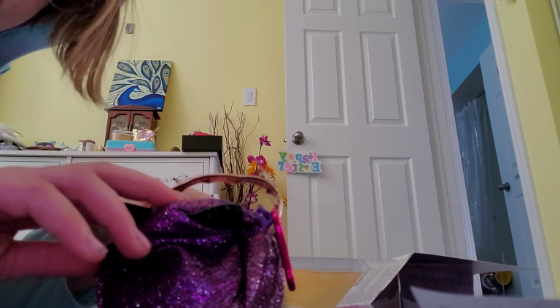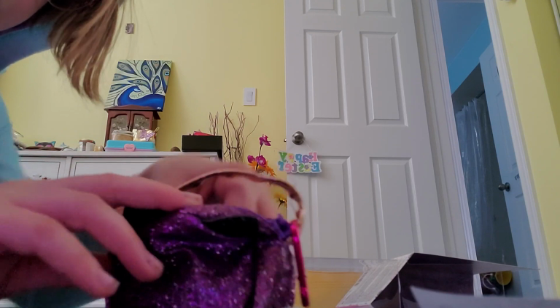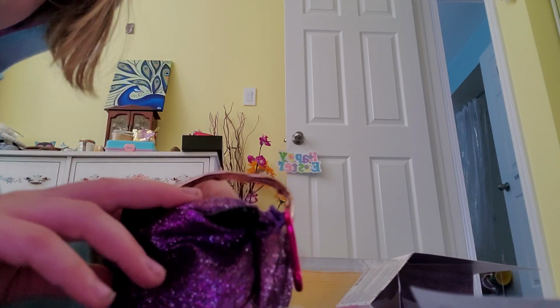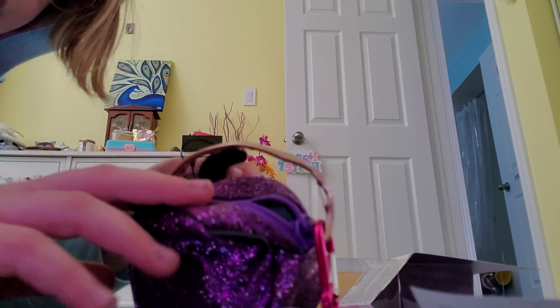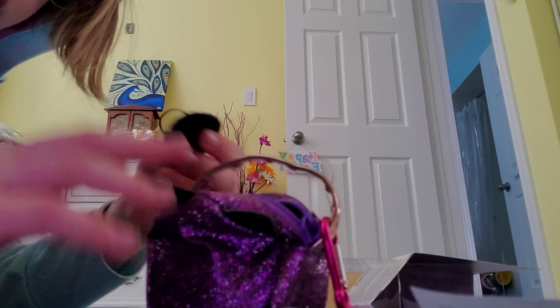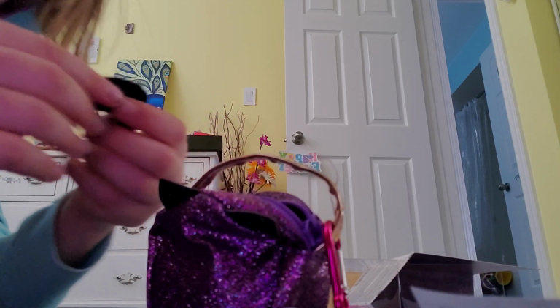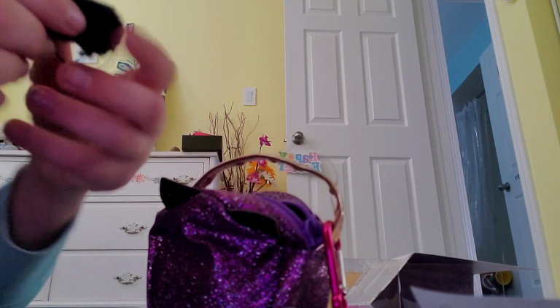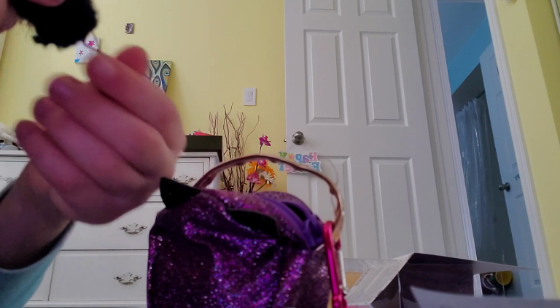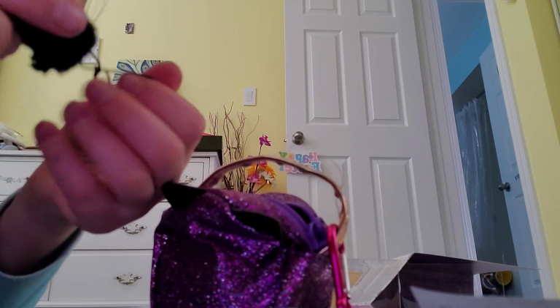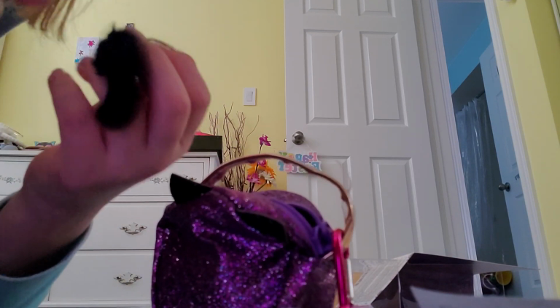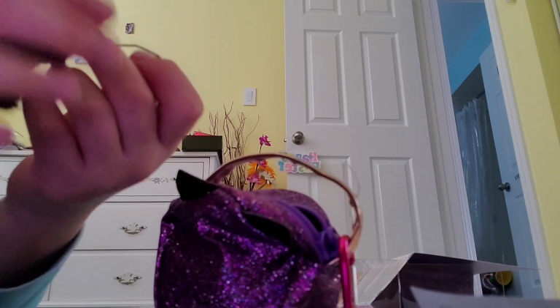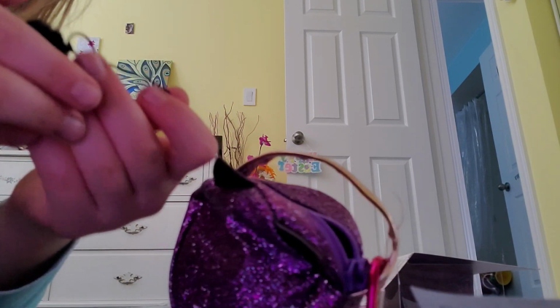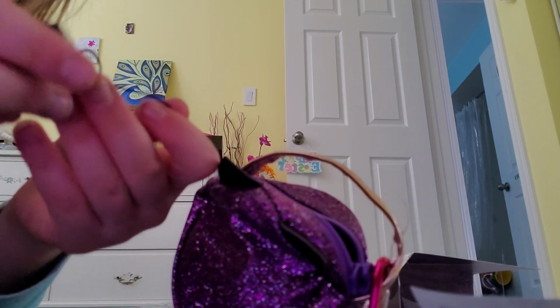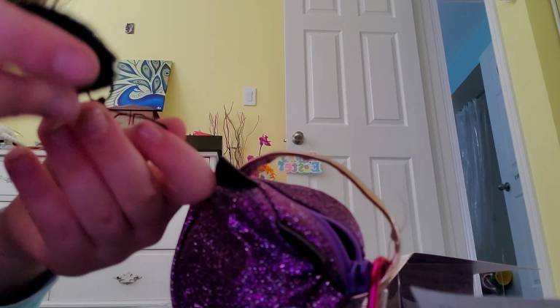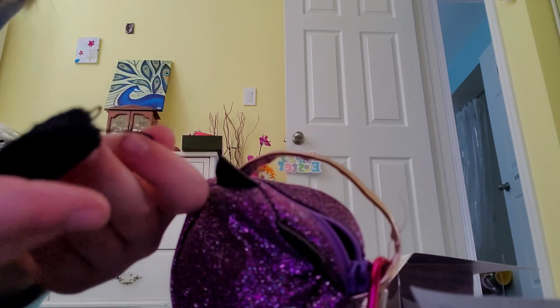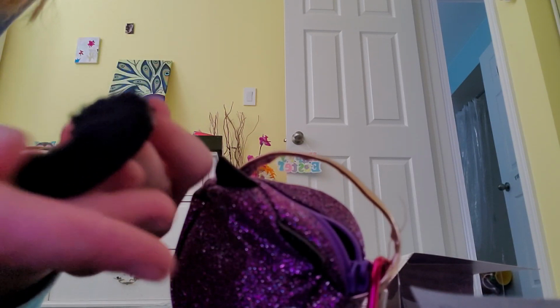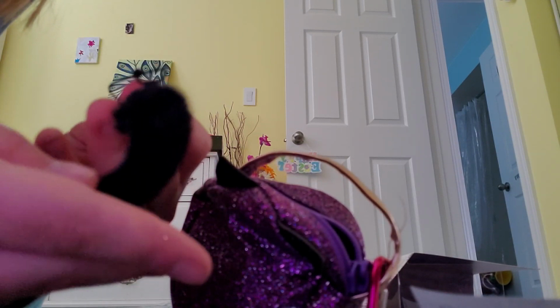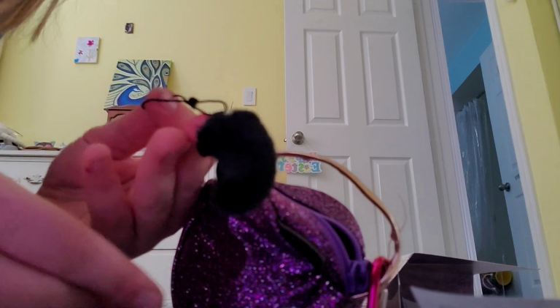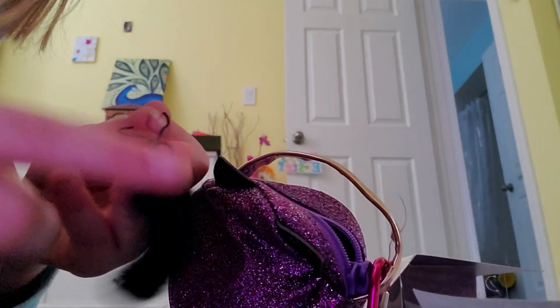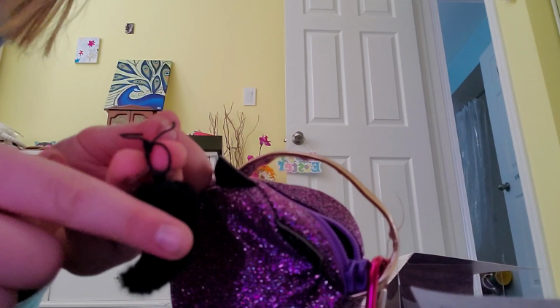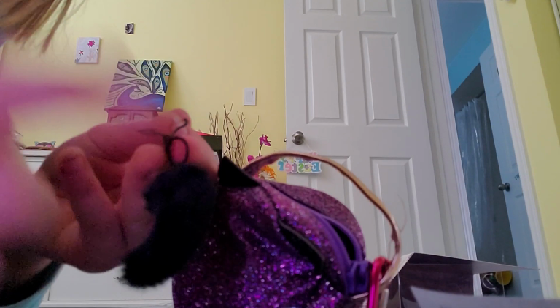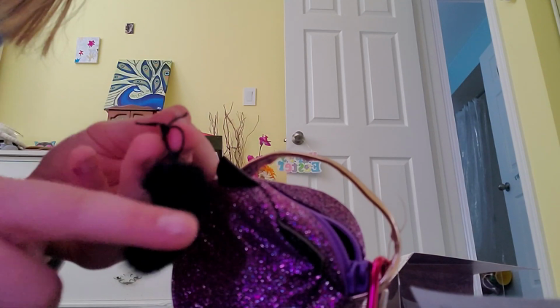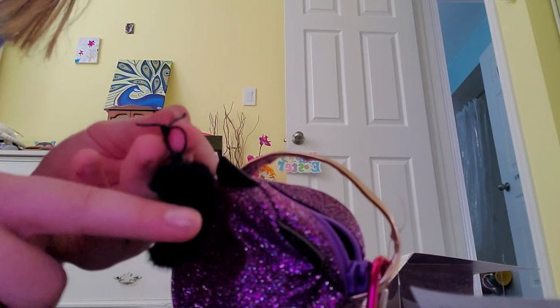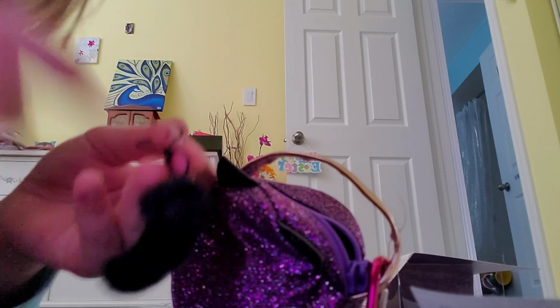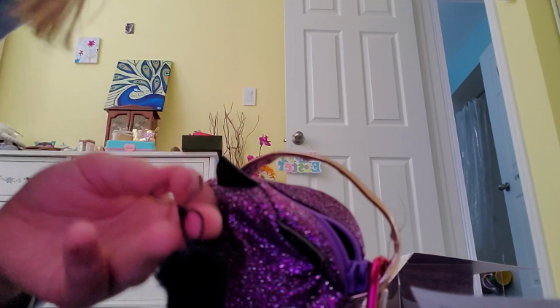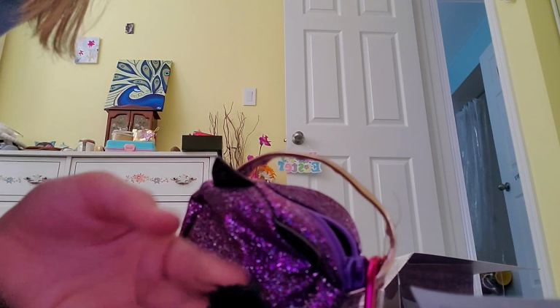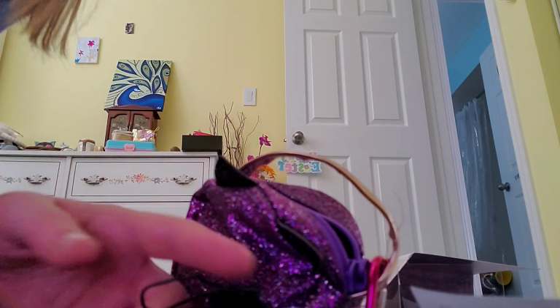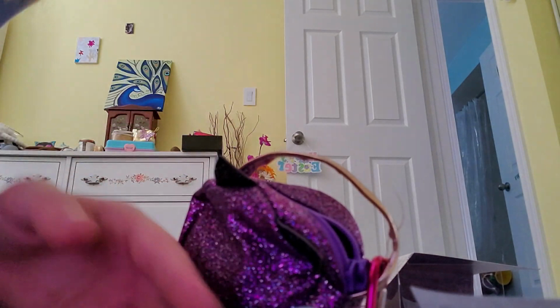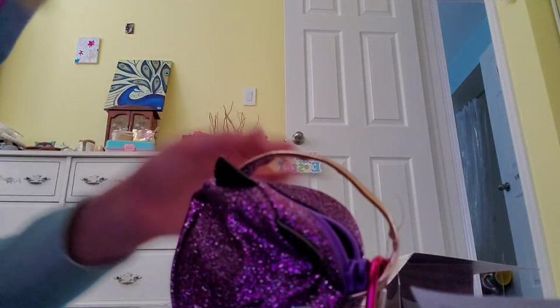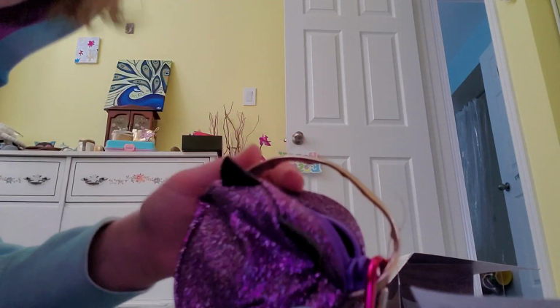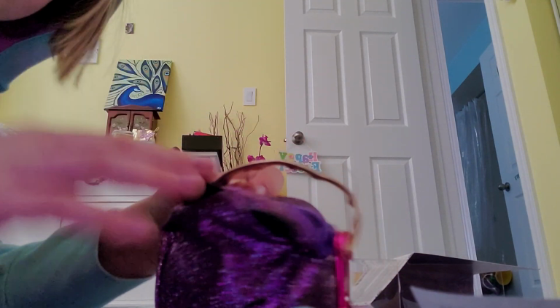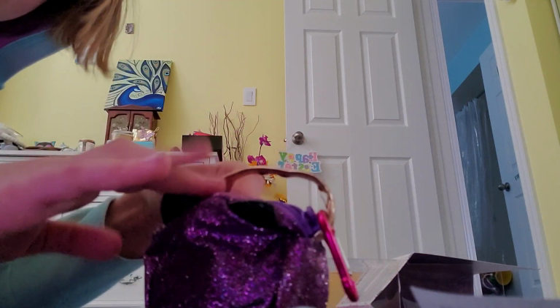The next thing is a really cute keychain. I think this might represent a cat's tail, which is super duper cute.